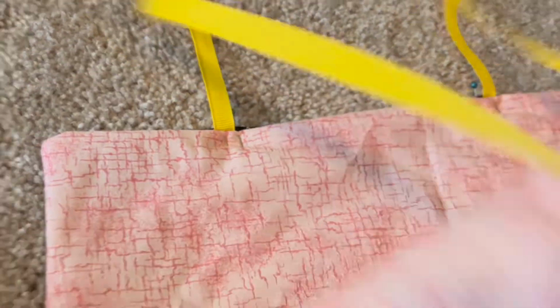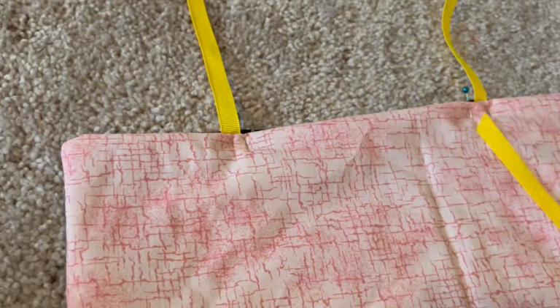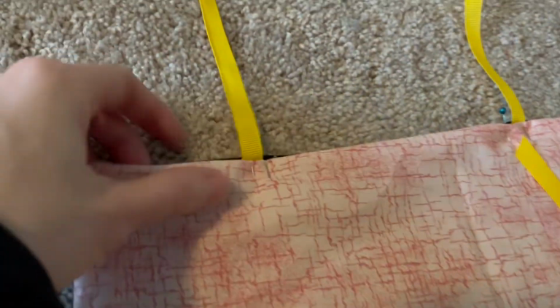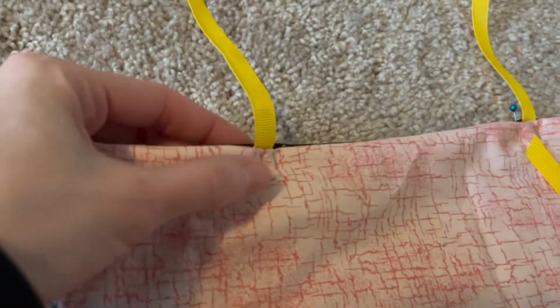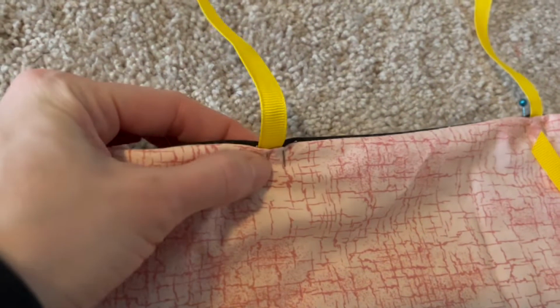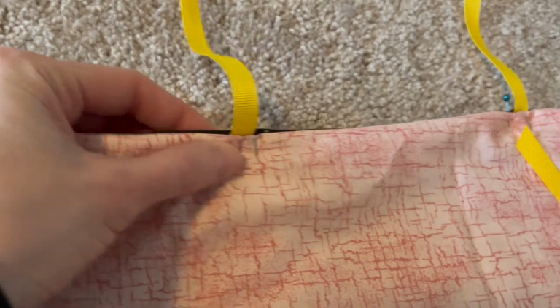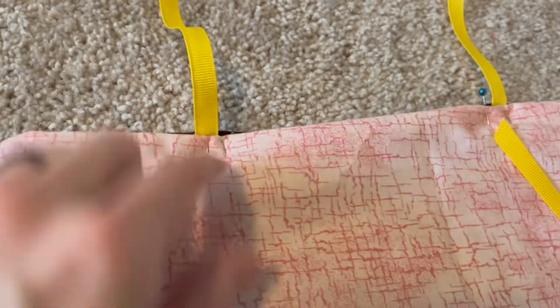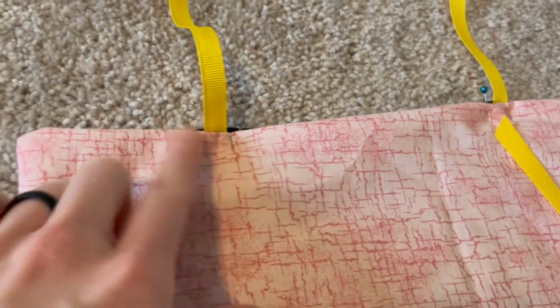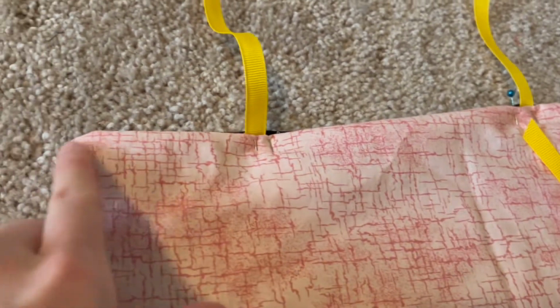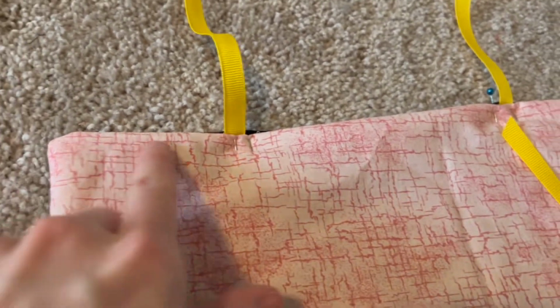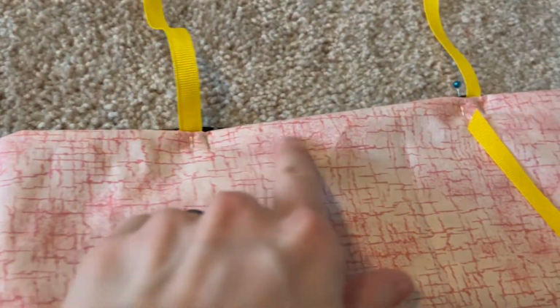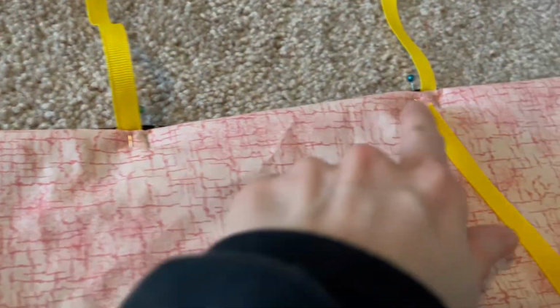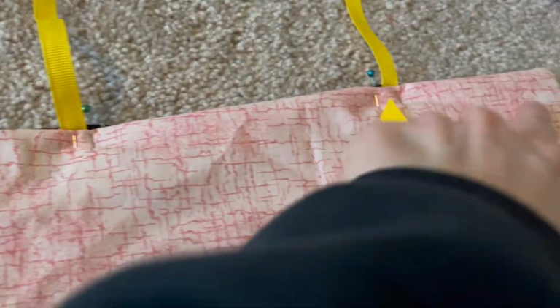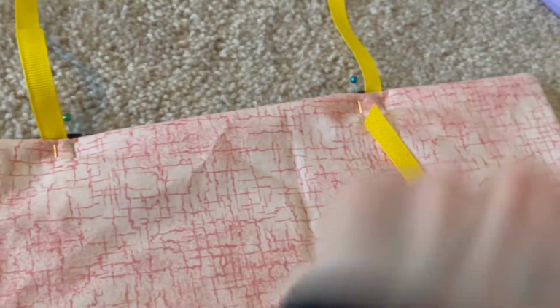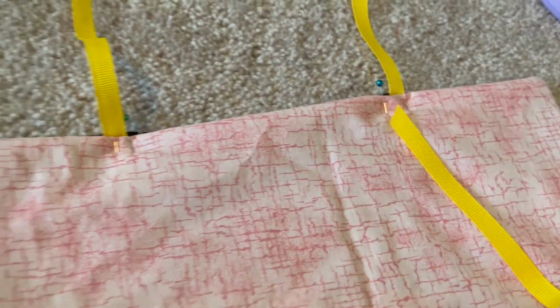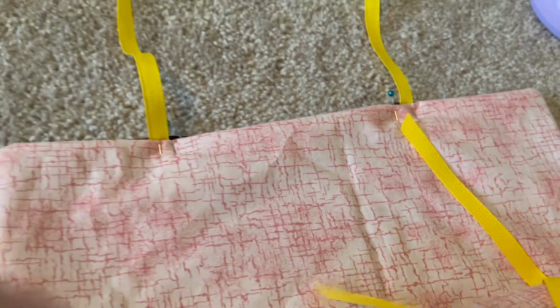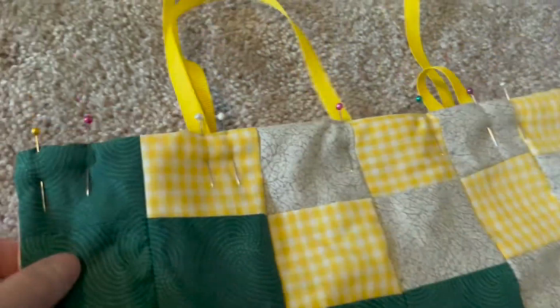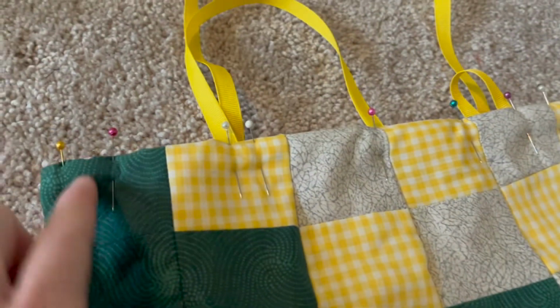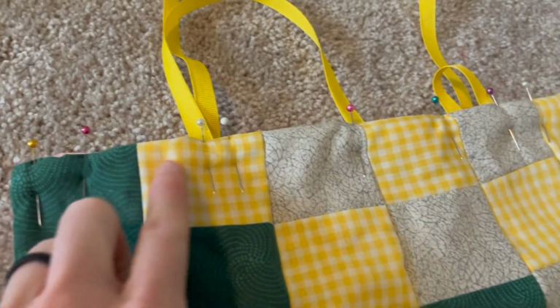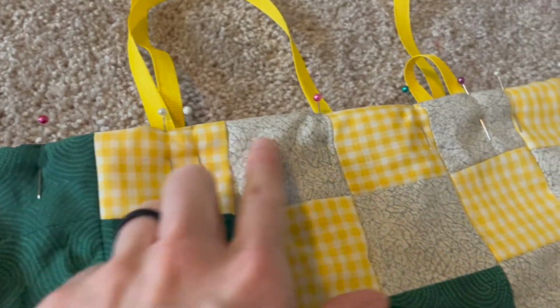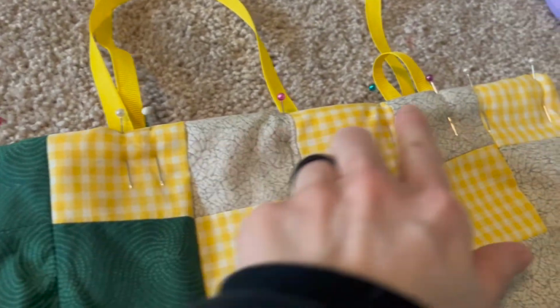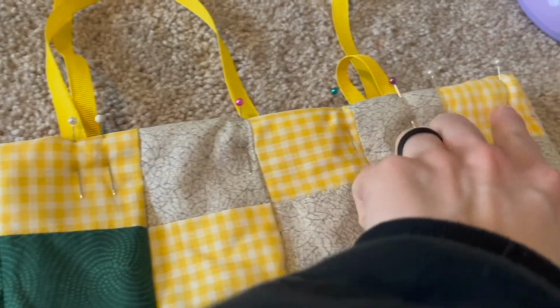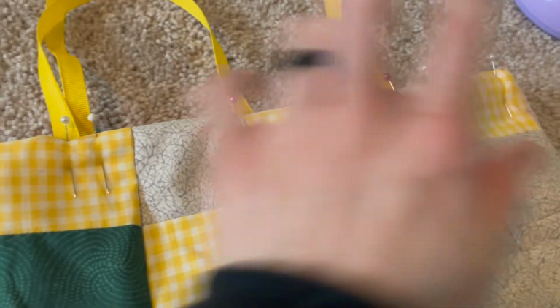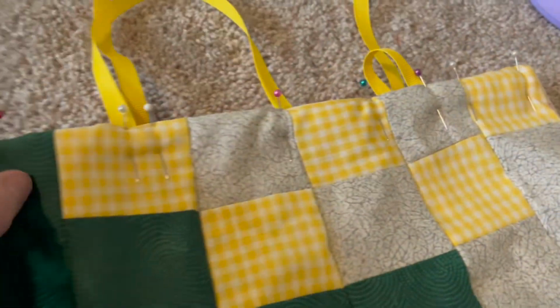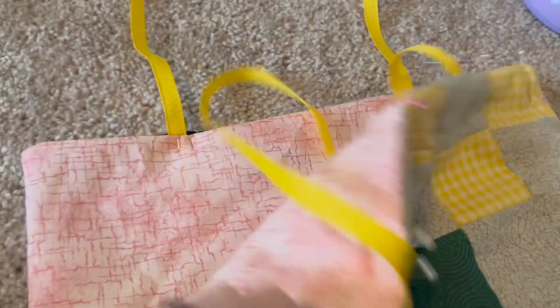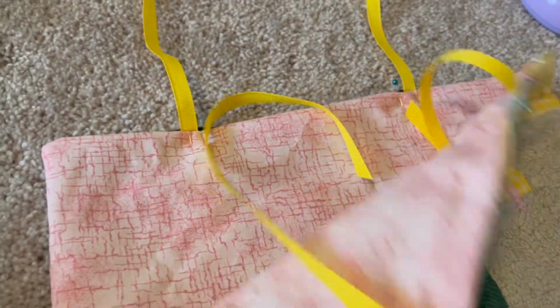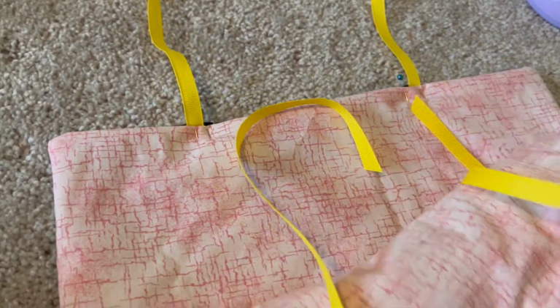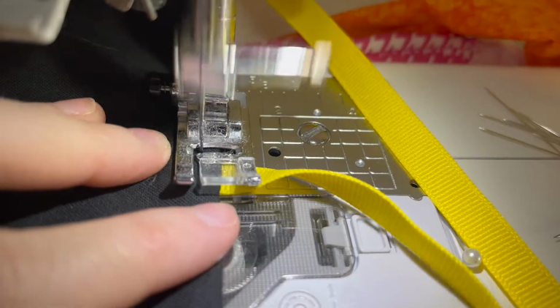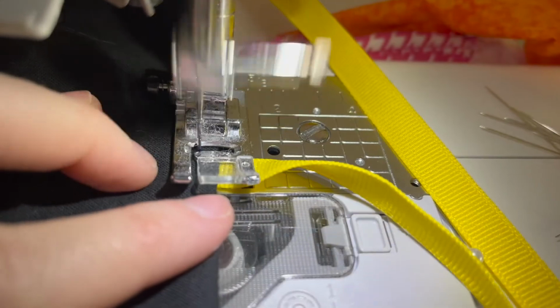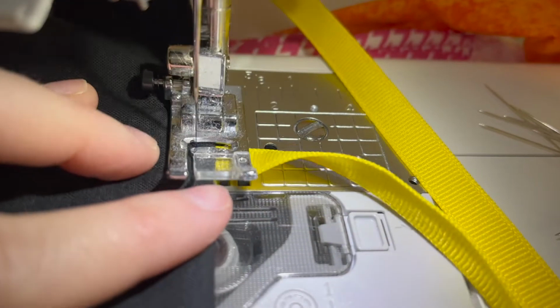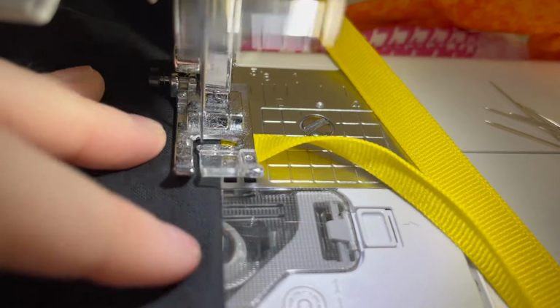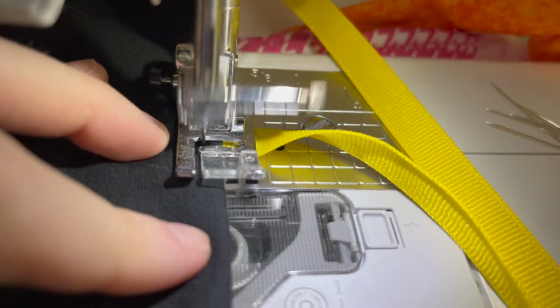Here you can see I have the ribbon pinned, and I've done this for both the front and the back of the tablet sleeve. Then I'm just going to take a seam across both of those edges to close them off.